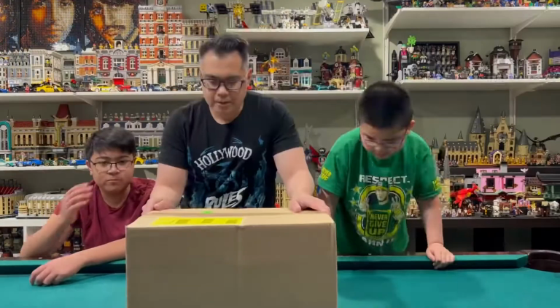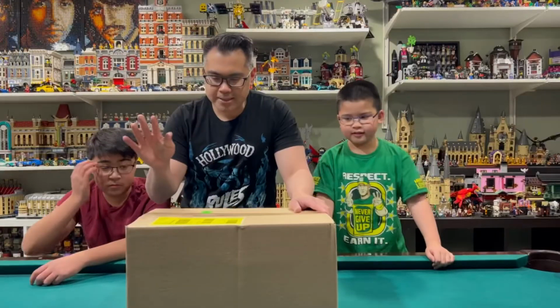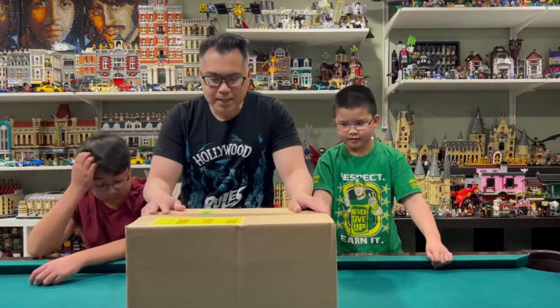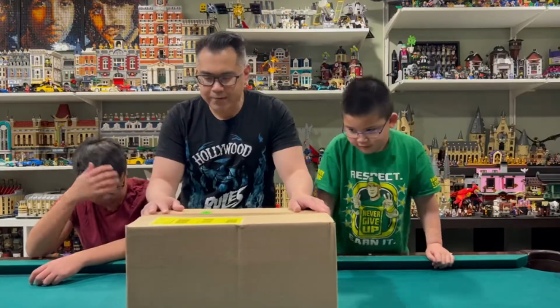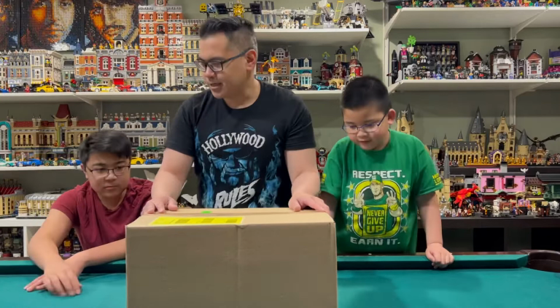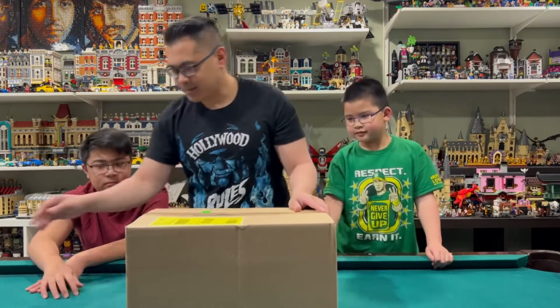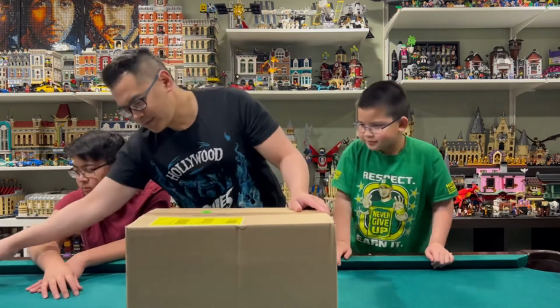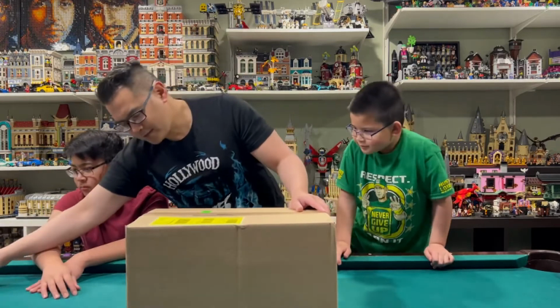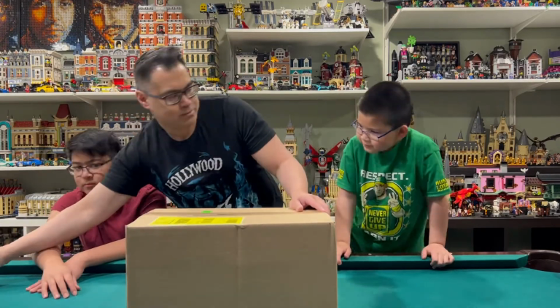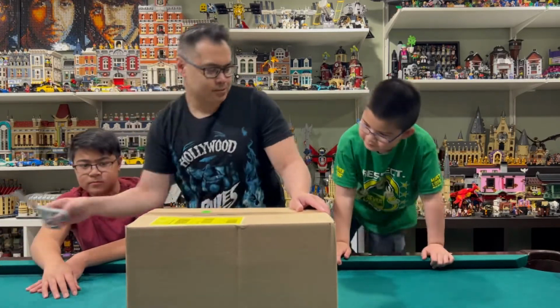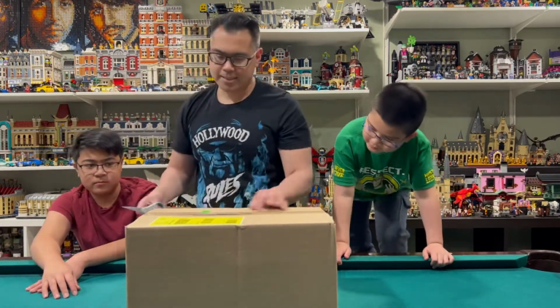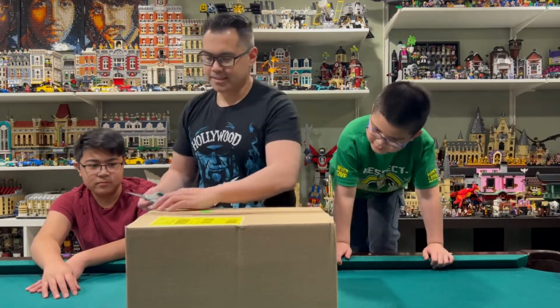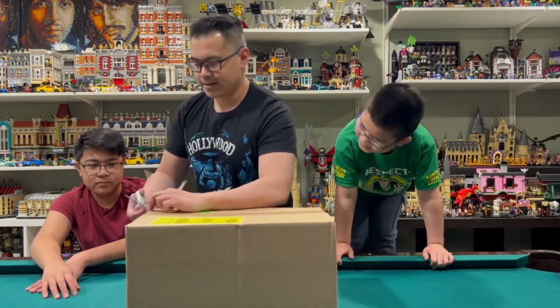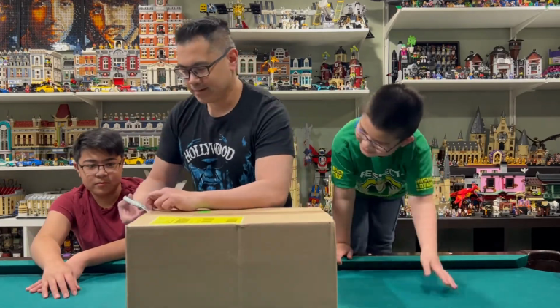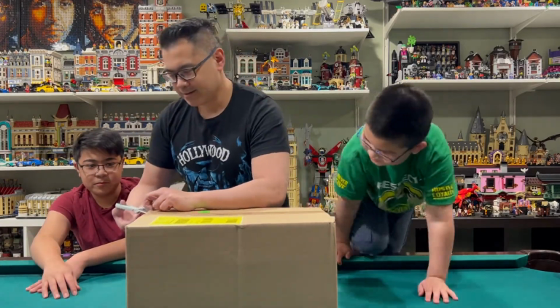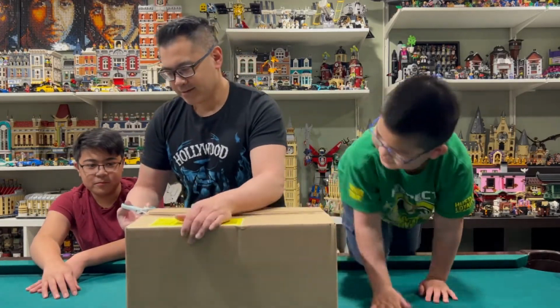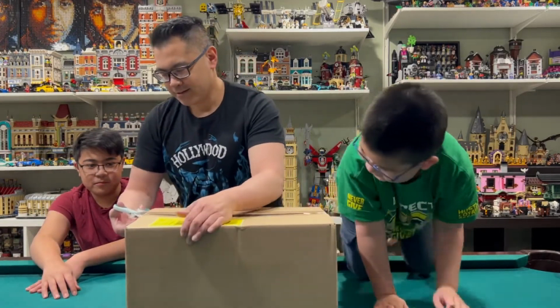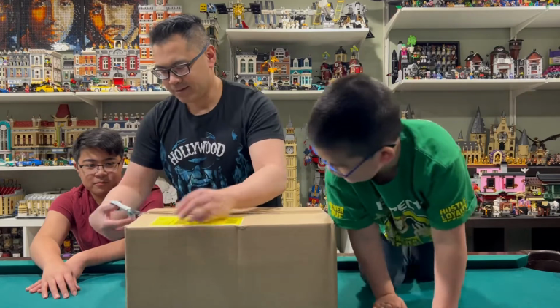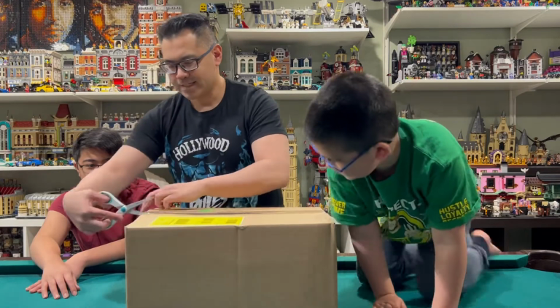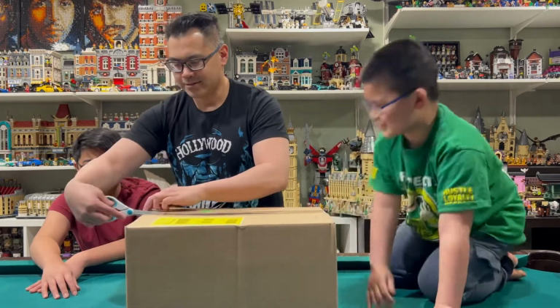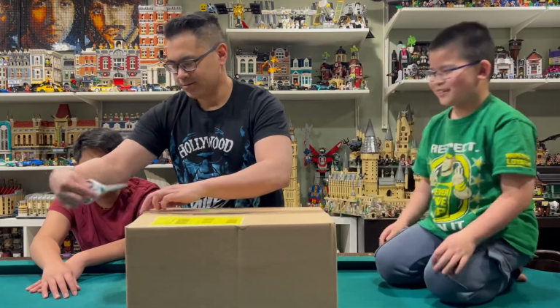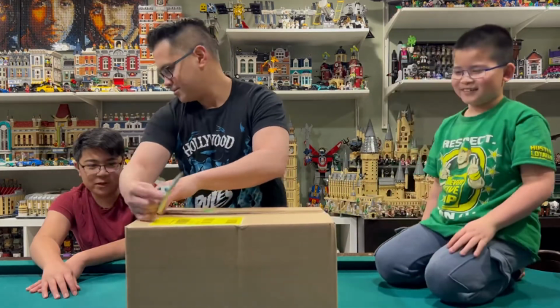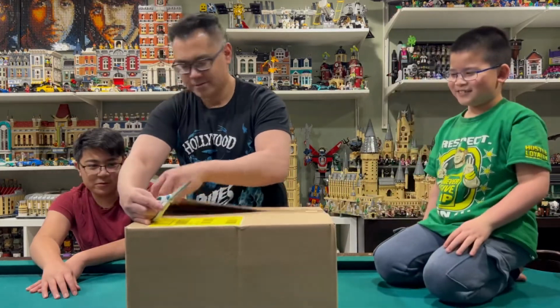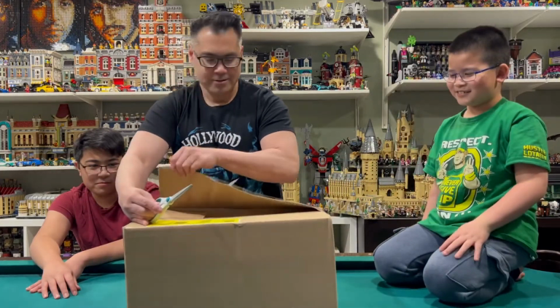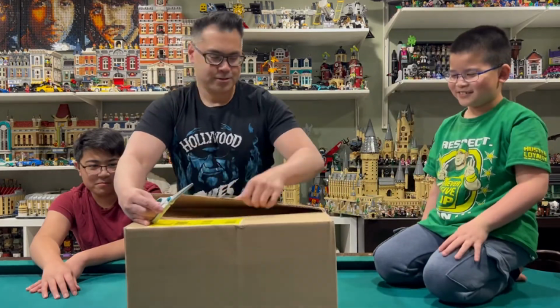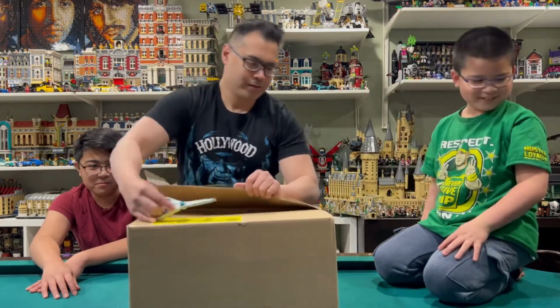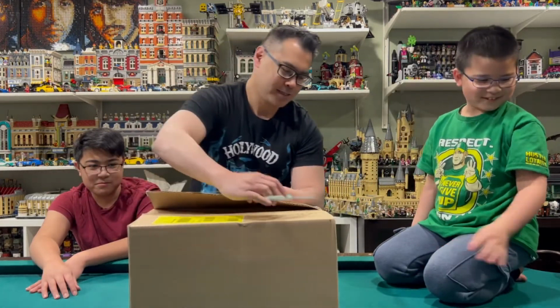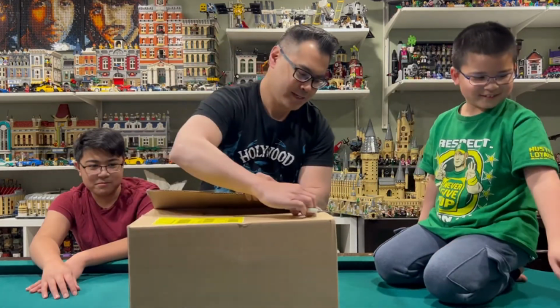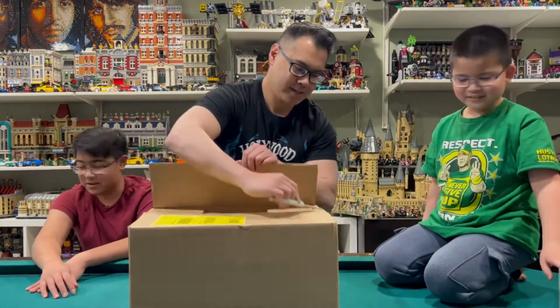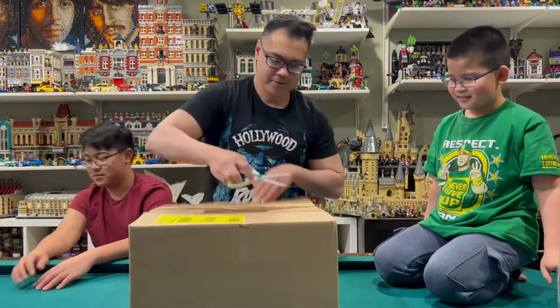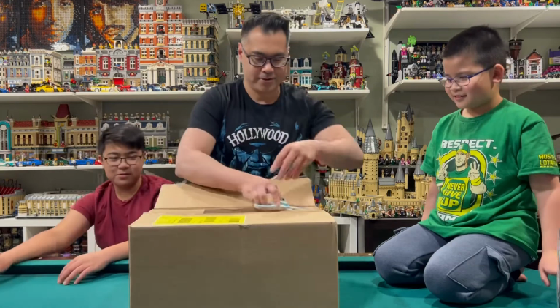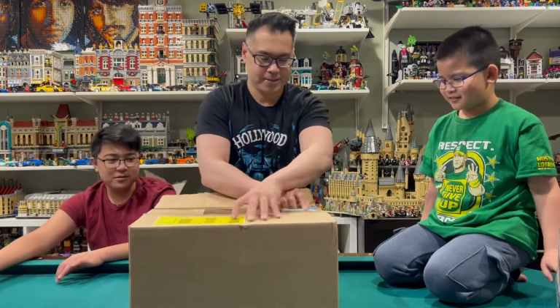Alright, today we have kind of a big box. What do you guys think is inside here — Encanto or Looney Tunes? Superheroes and Encanto? Let's see.